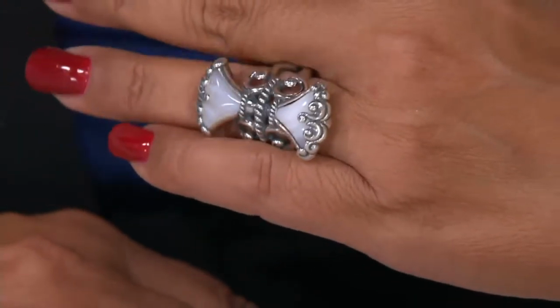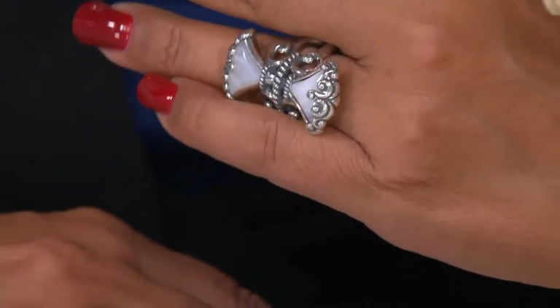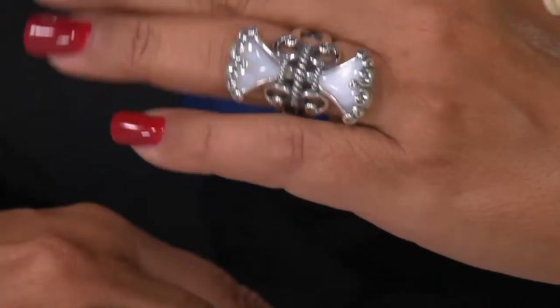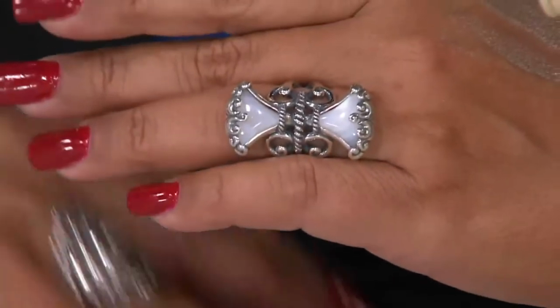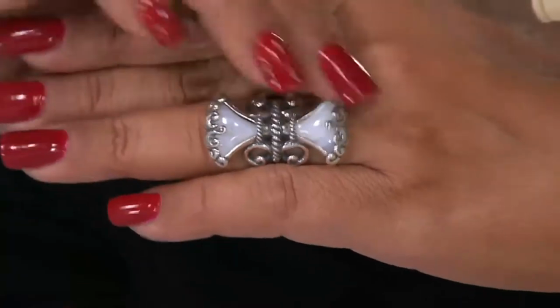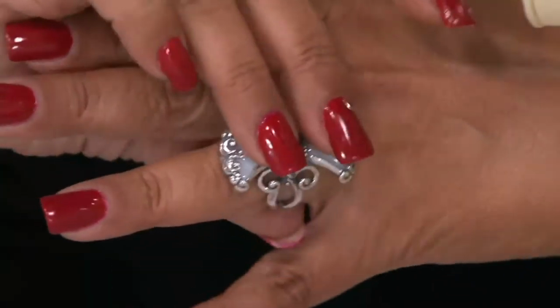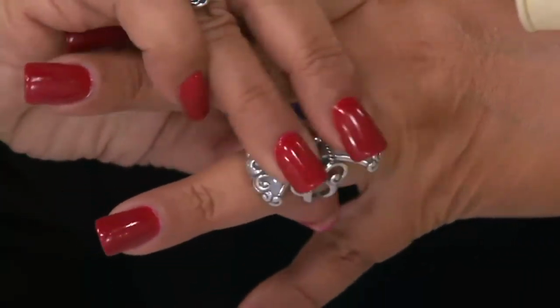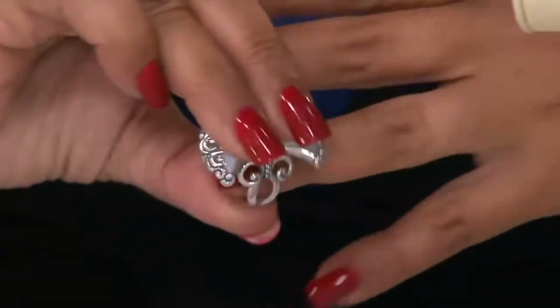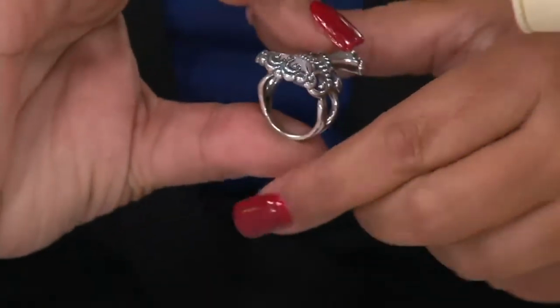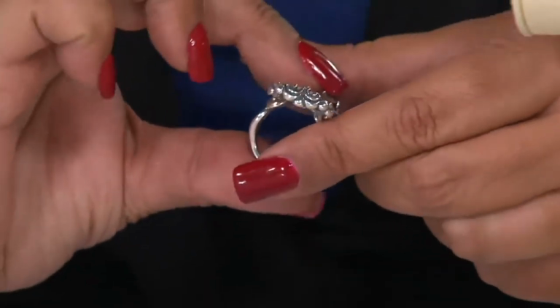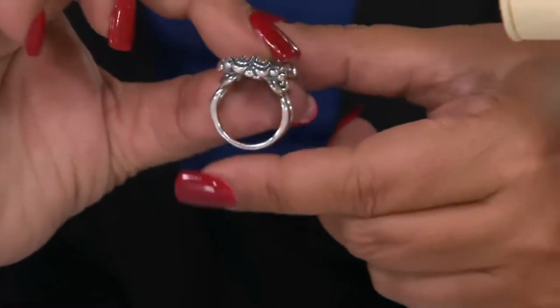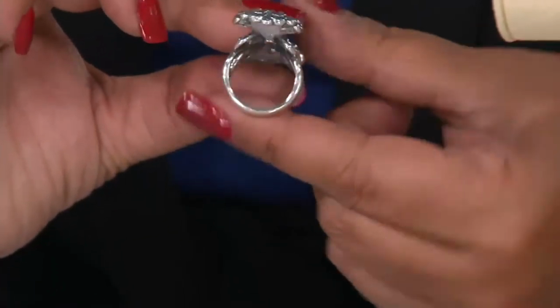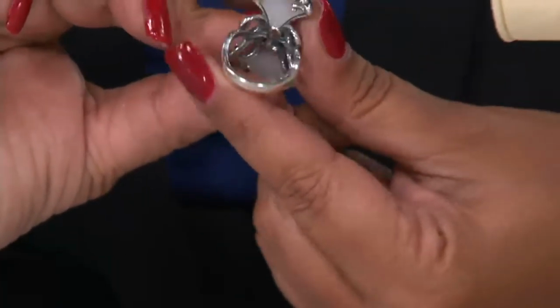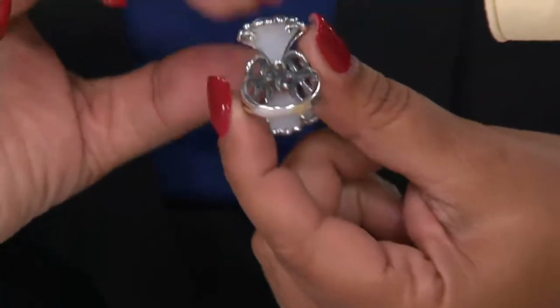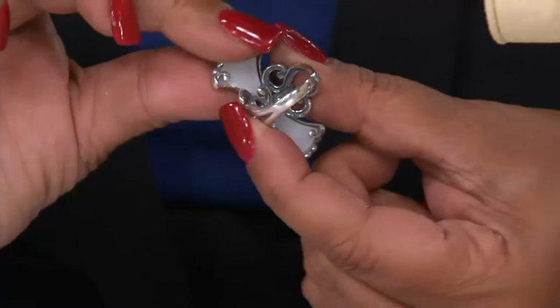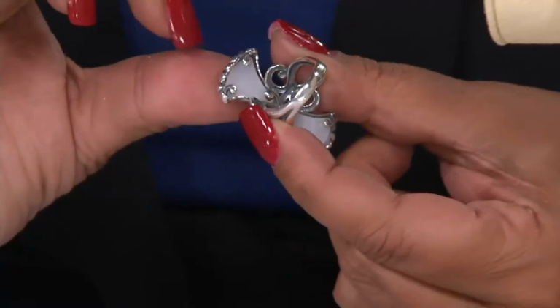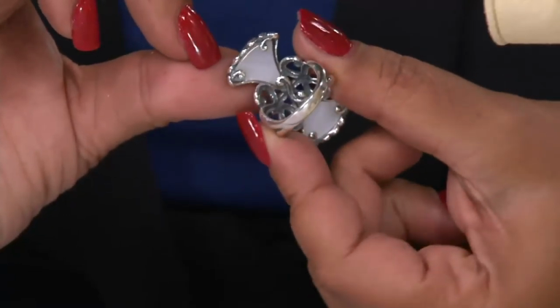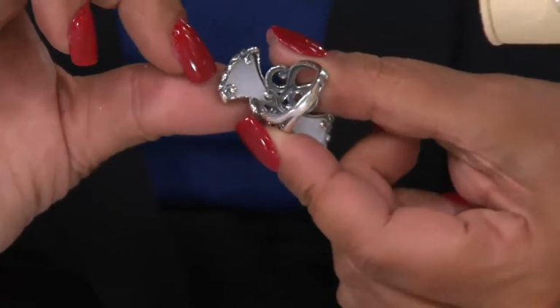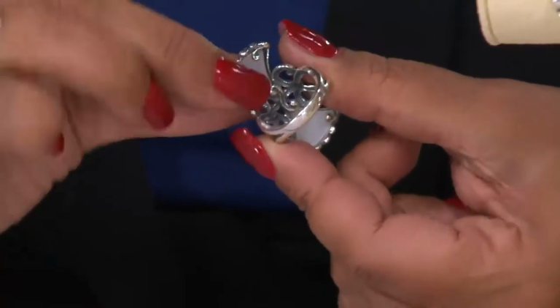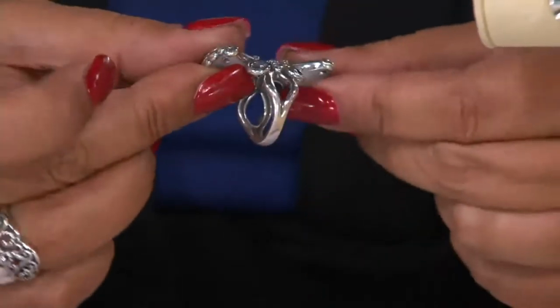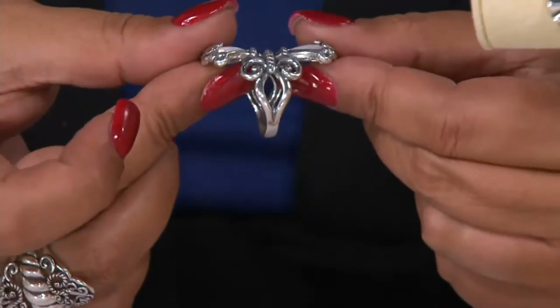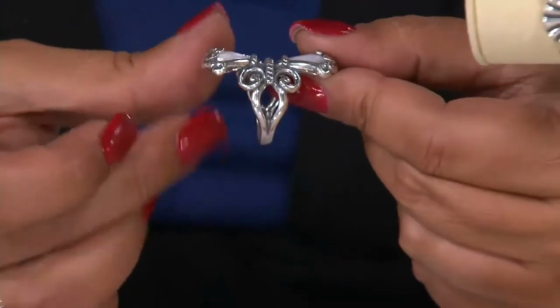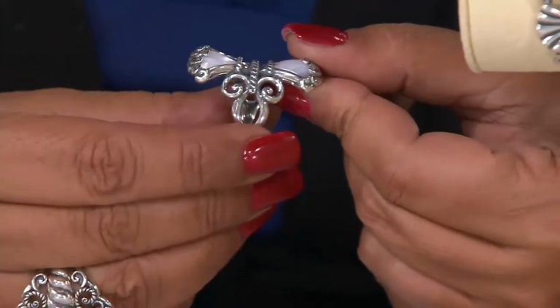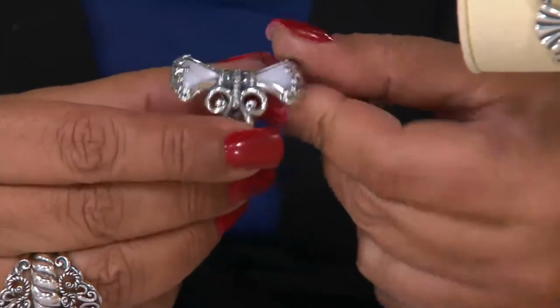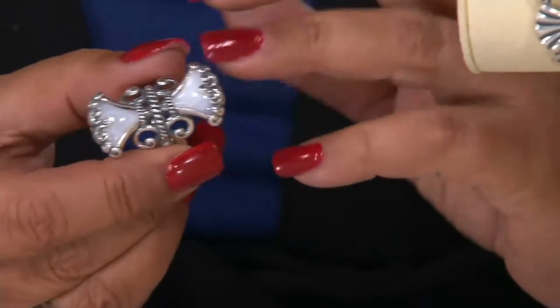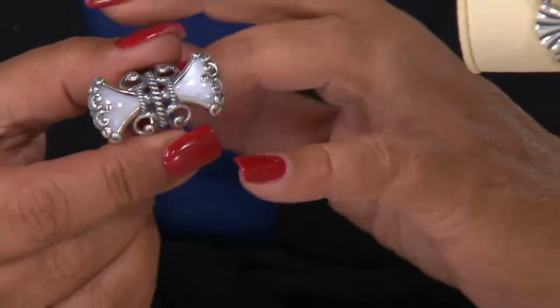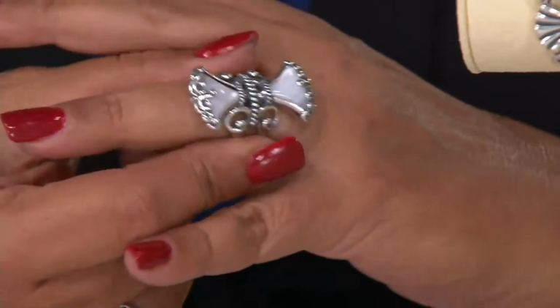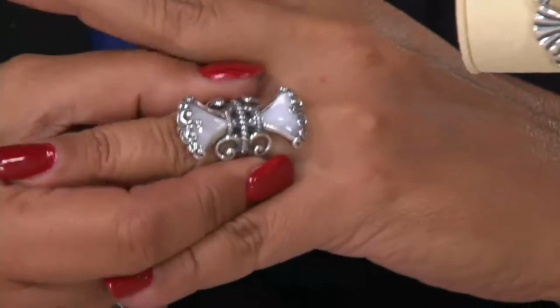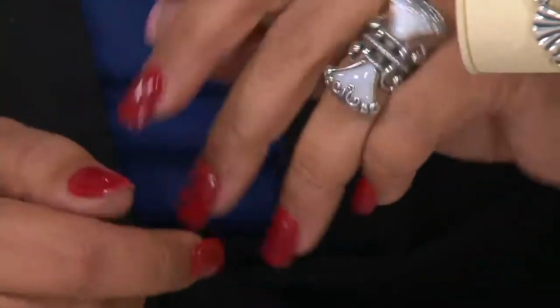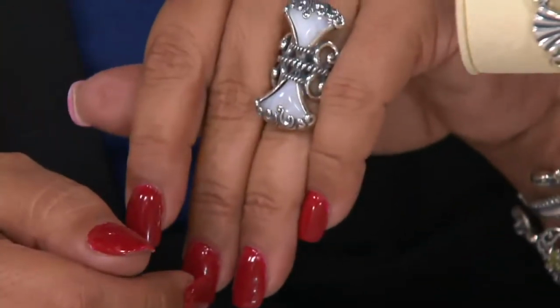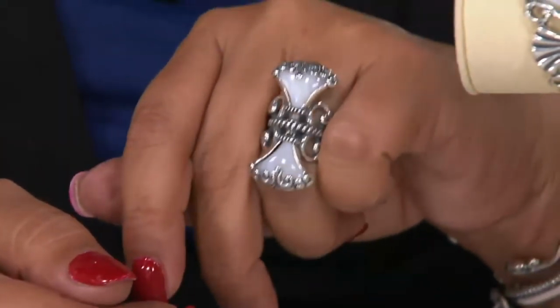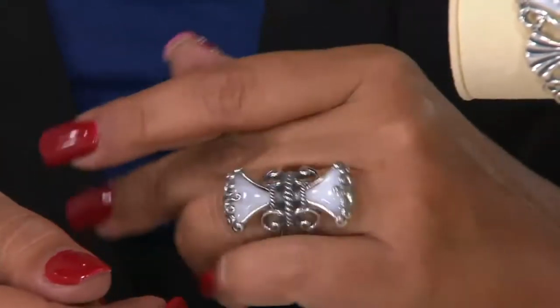A lot of times mother of pearl is very thin and flat — more like a slab. But we source mother of pearl, and this isn't a doublet — this is solid mother of pearl. So we can cut a nice, beautiful sculptural cabochon out of it, which you see in this collection.